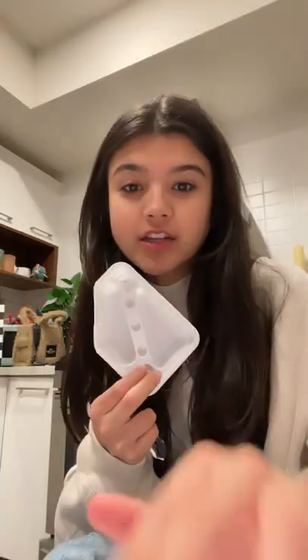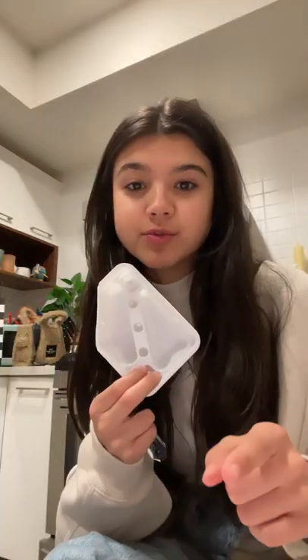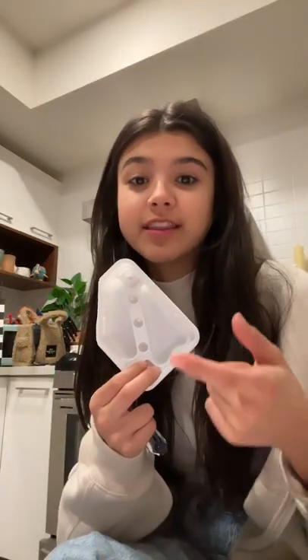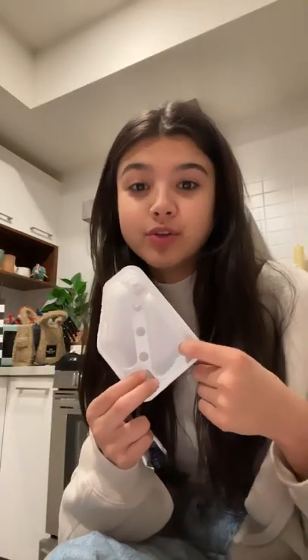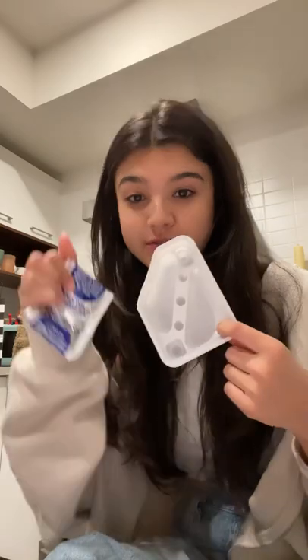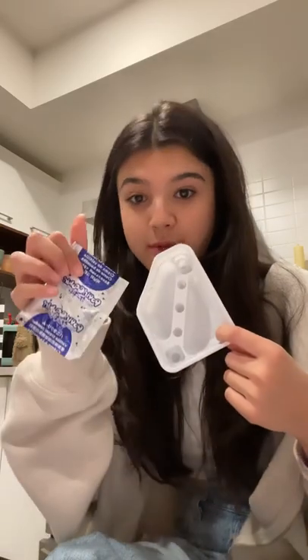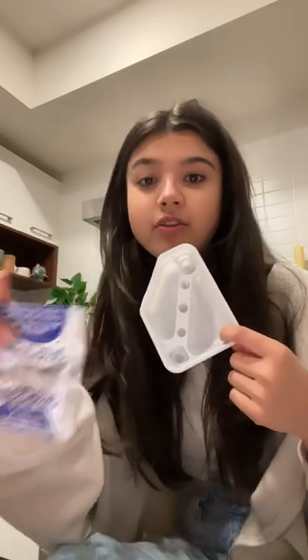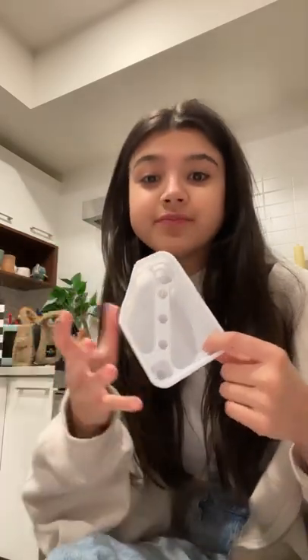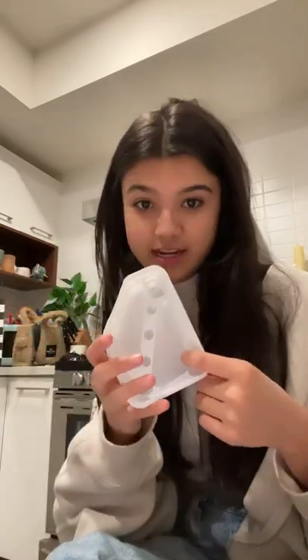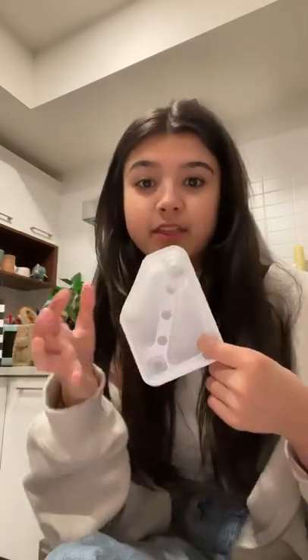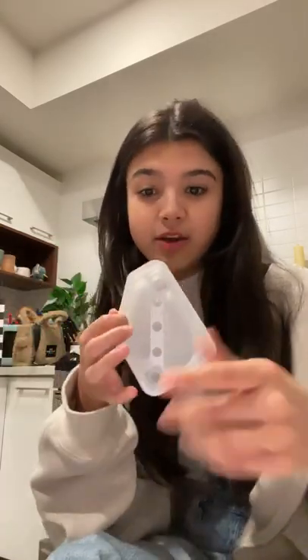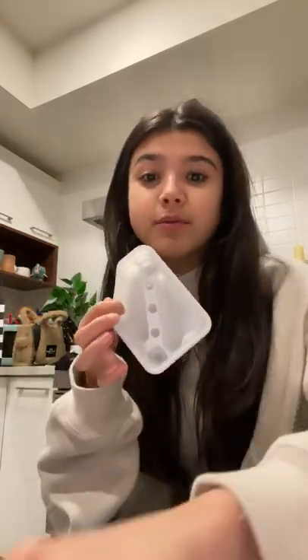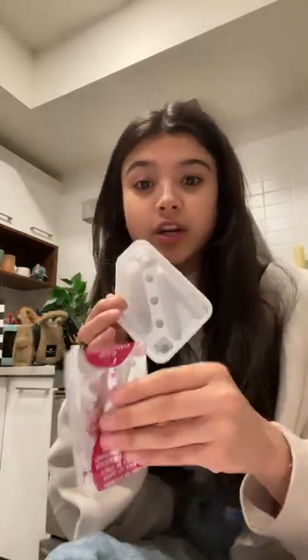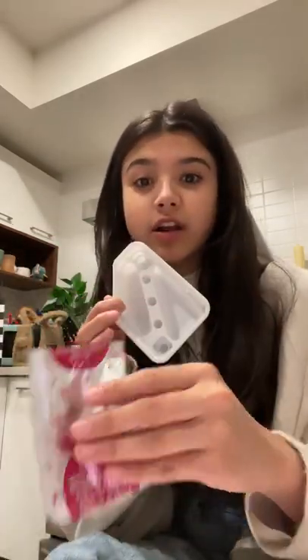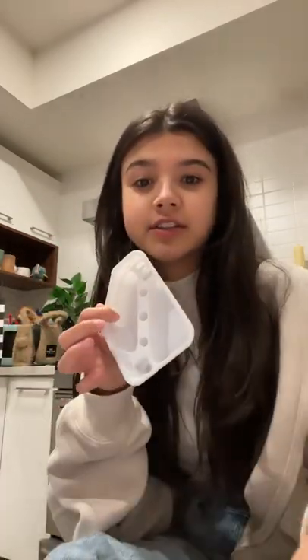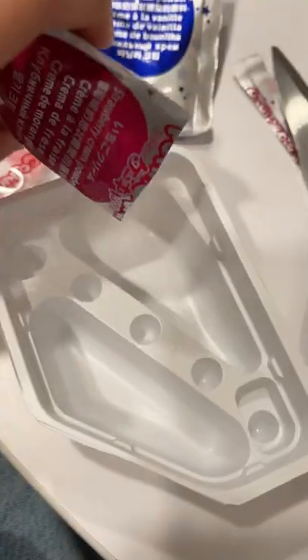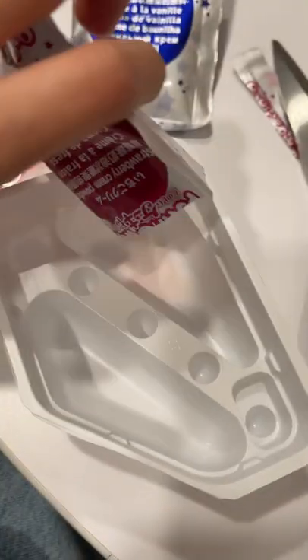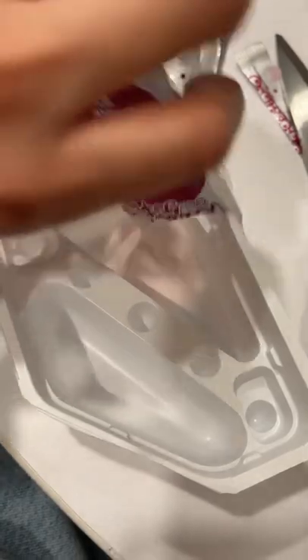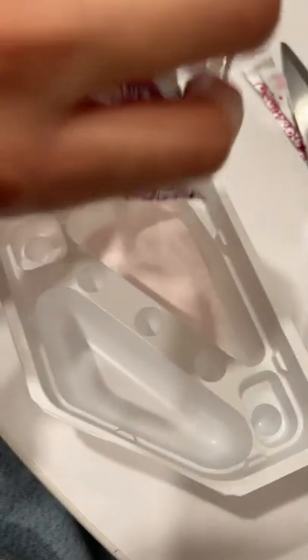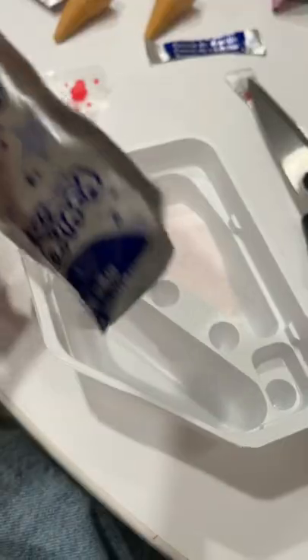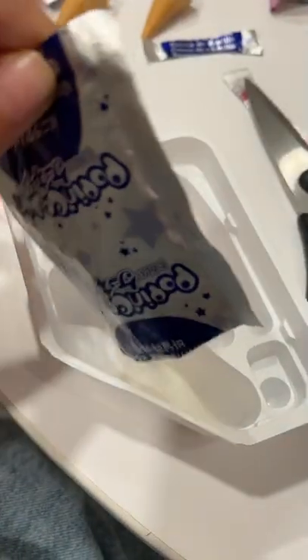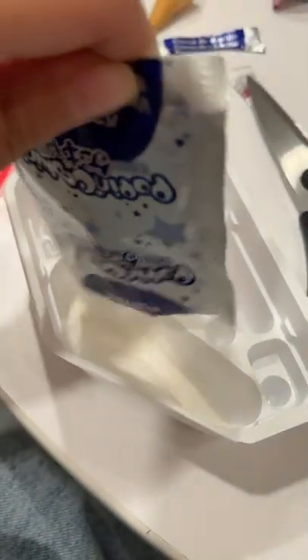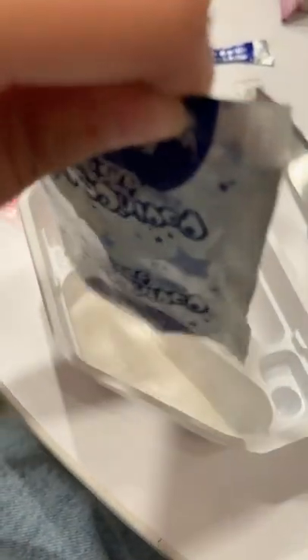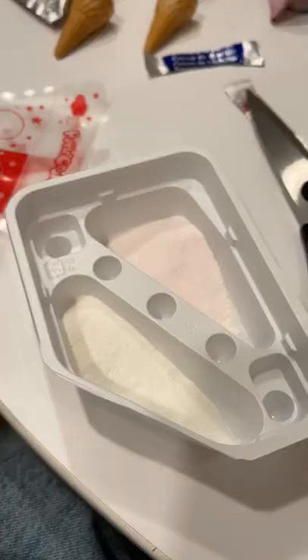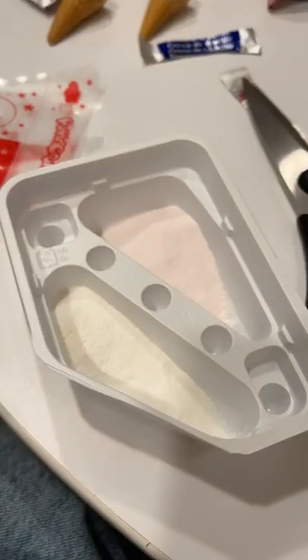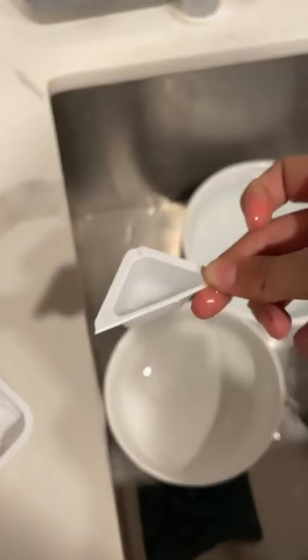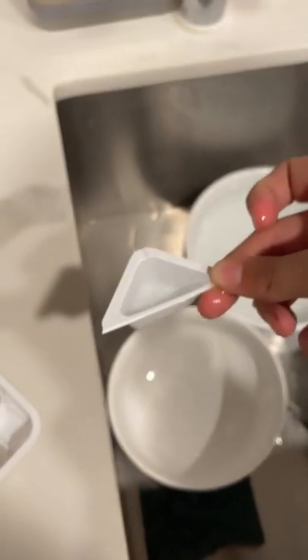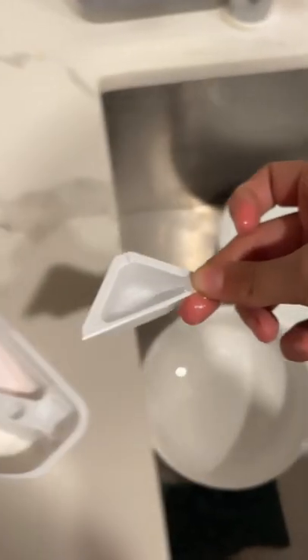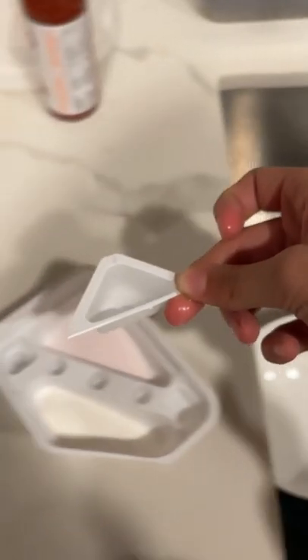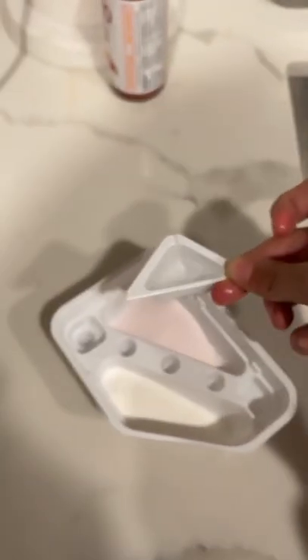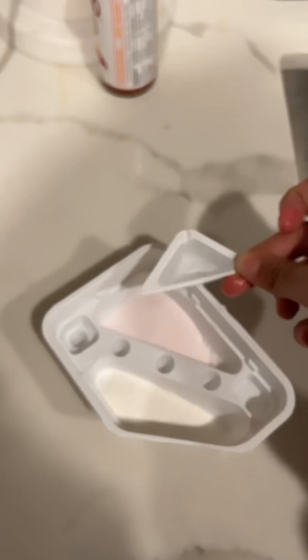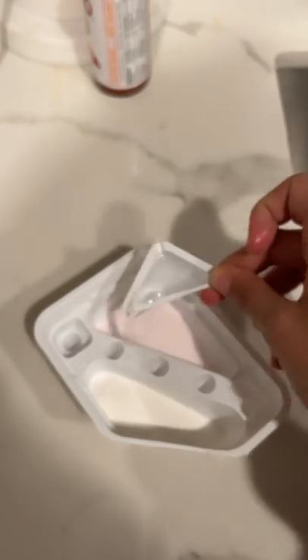So we're supposed to add the blue ramen powder in here and the pink ramen powder in here. So we just add it here. And we add a triangle full of water into each section.